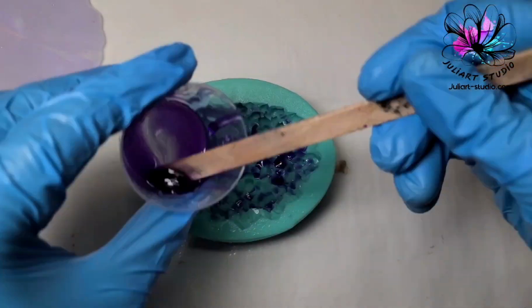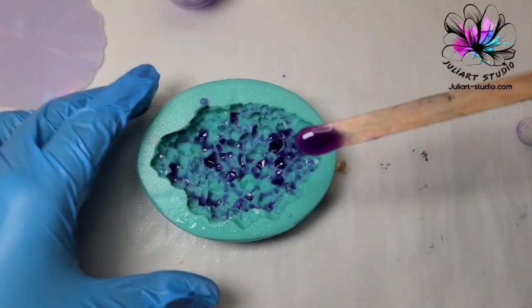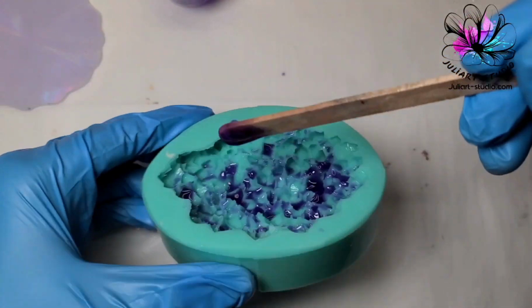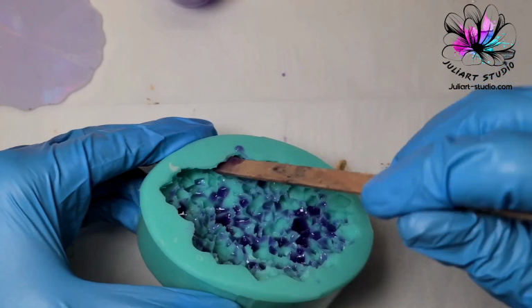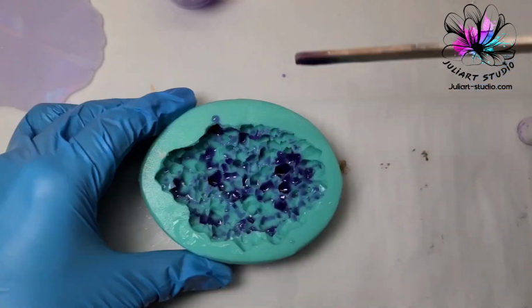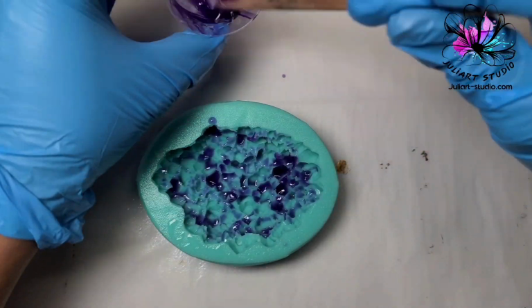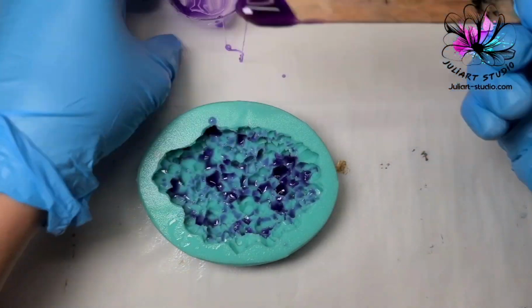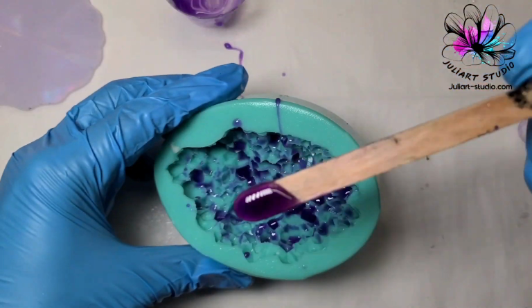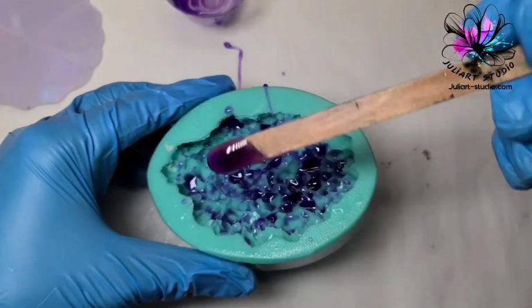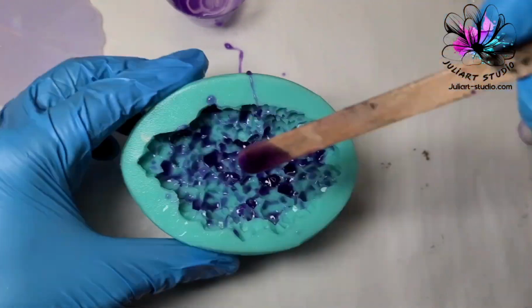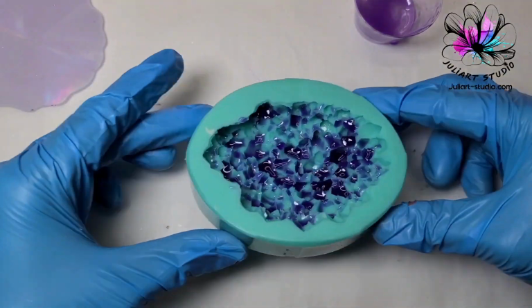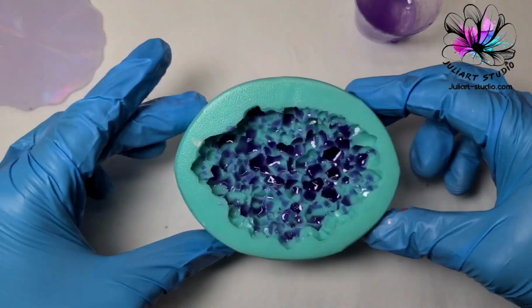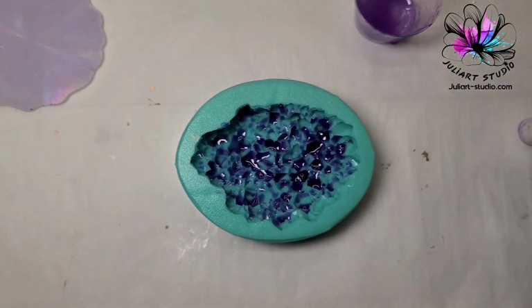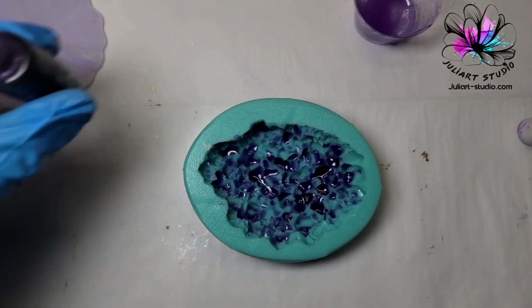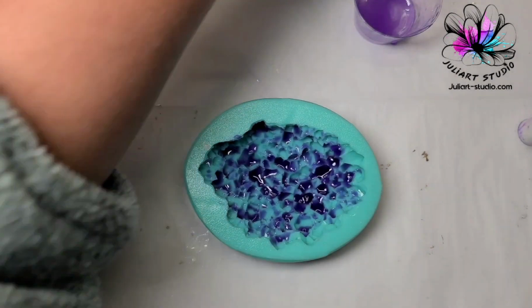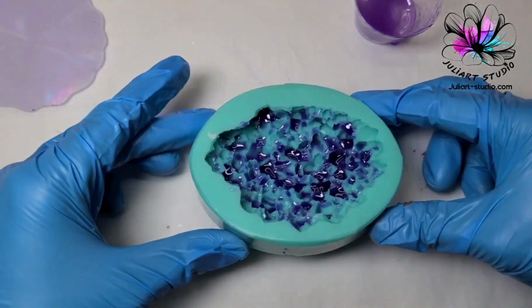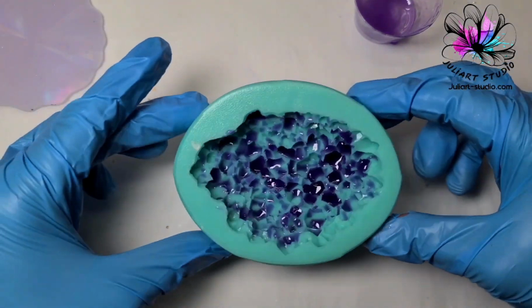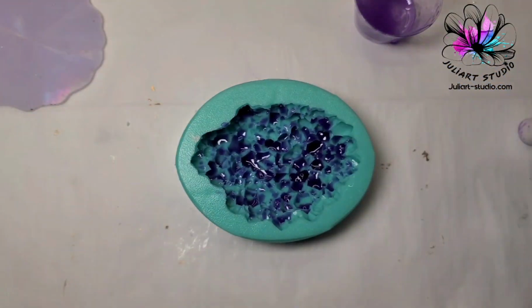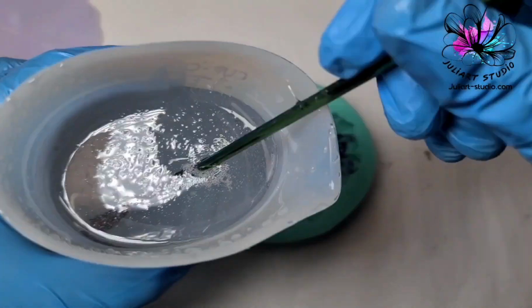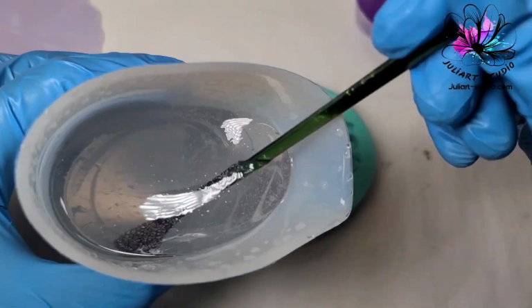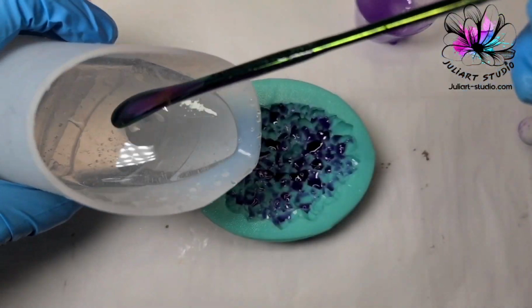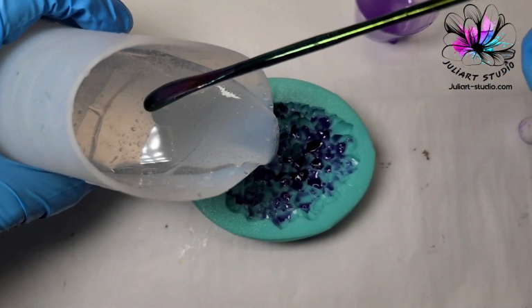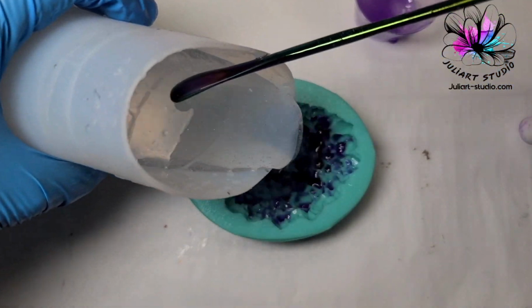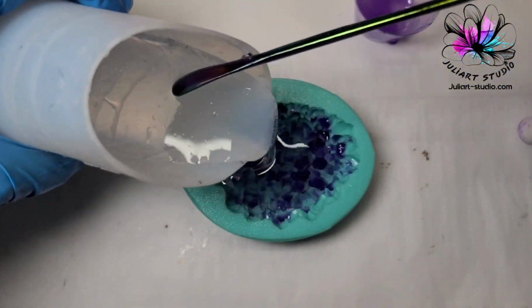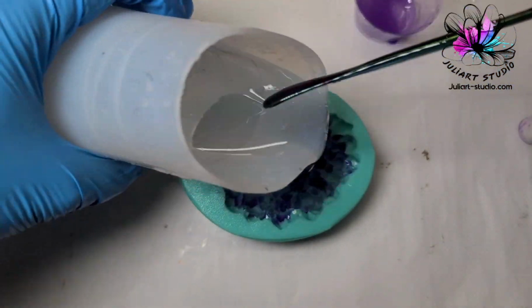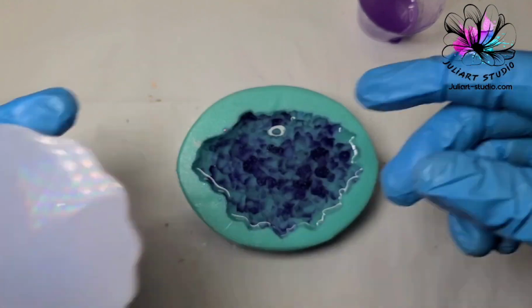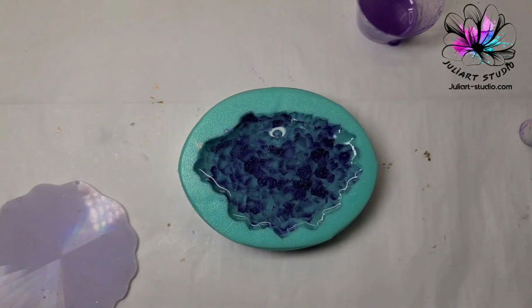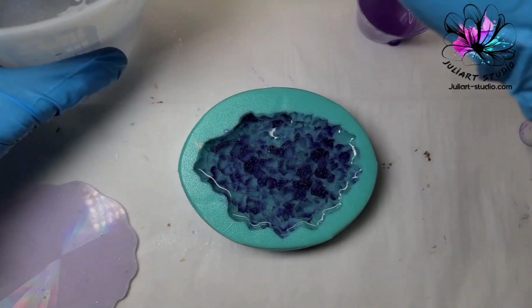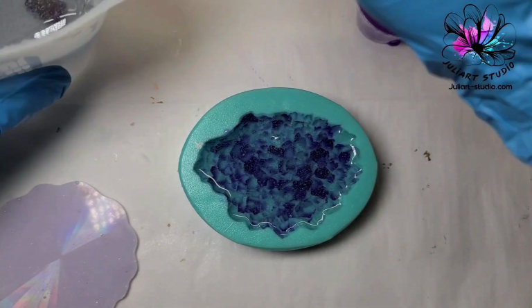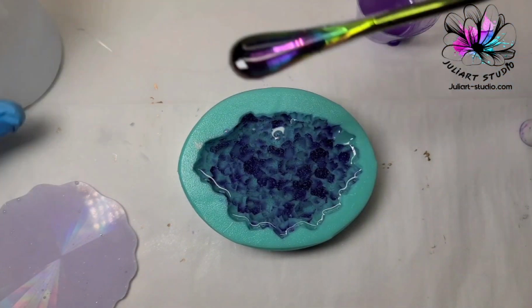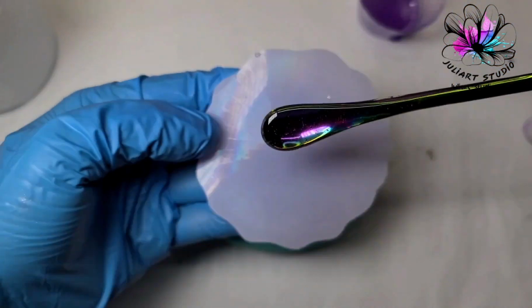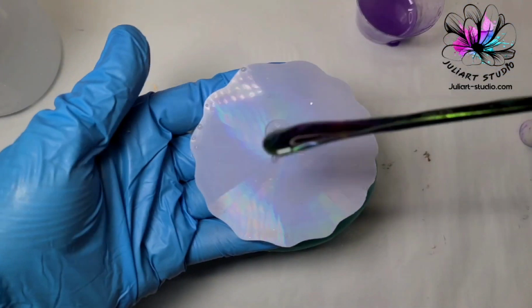Then I drizzle the purple mixture on the crystal points of my mold and pour clear resin over to fill up the mold. For an extra sparkly effect, I added a holographic insert on top of the resin pour.